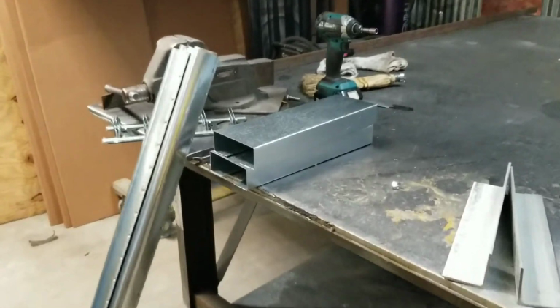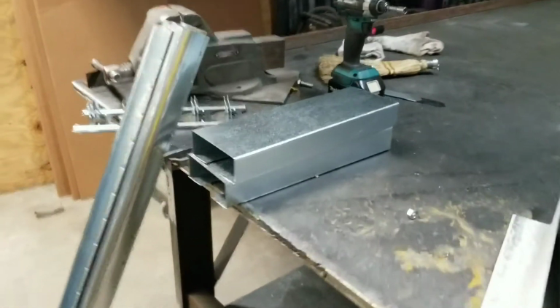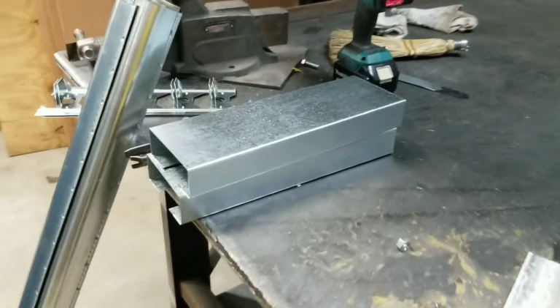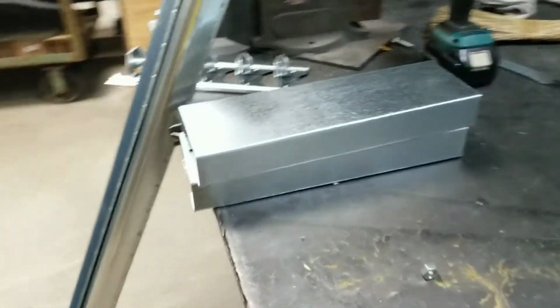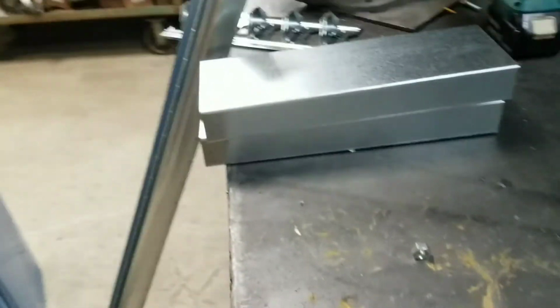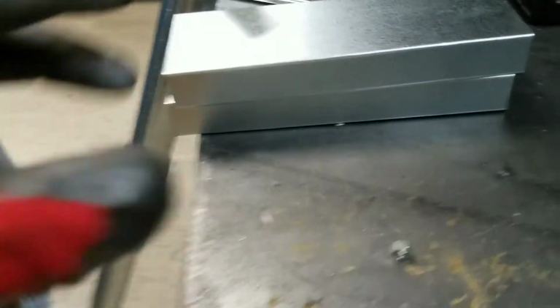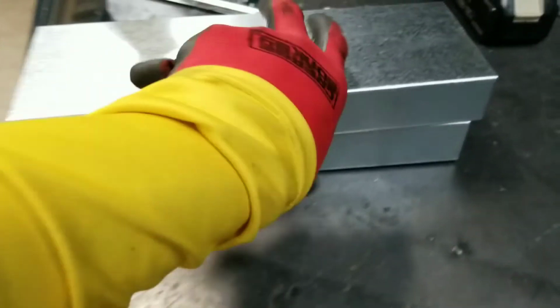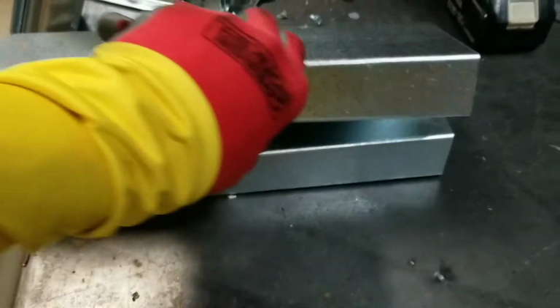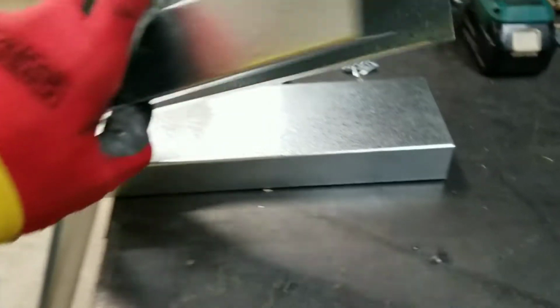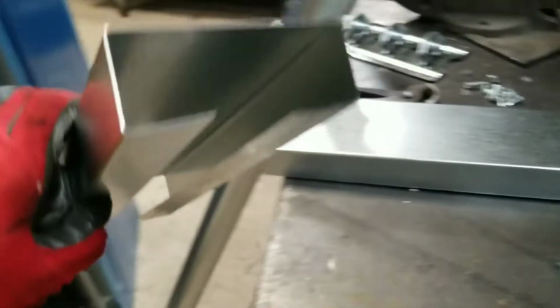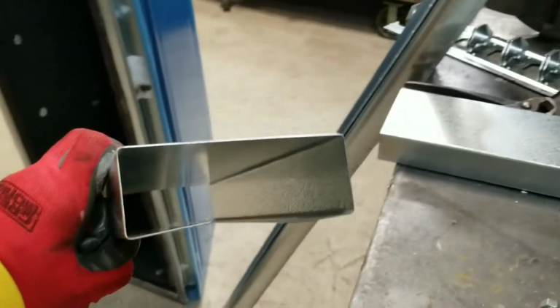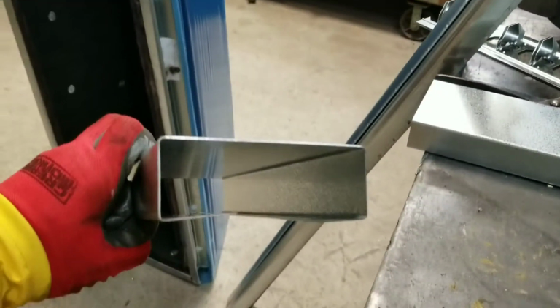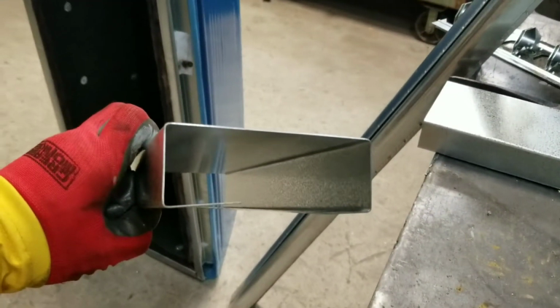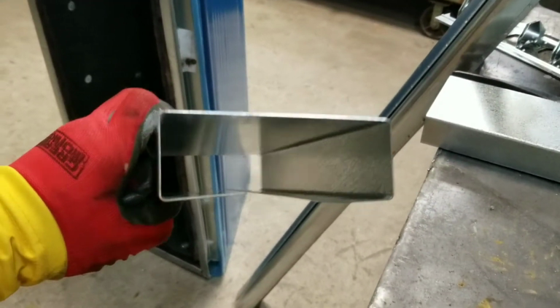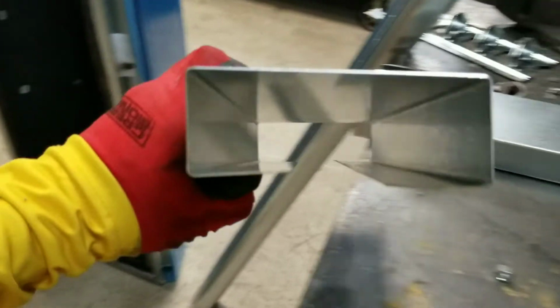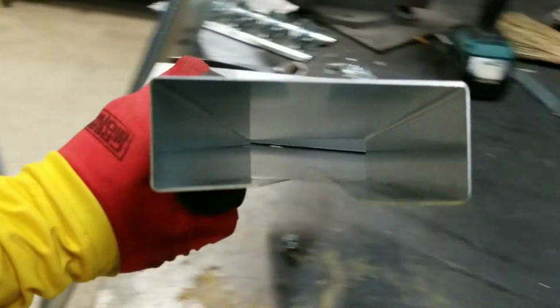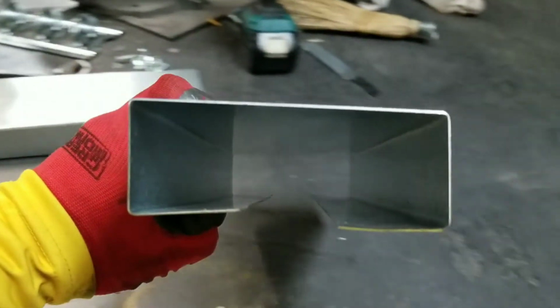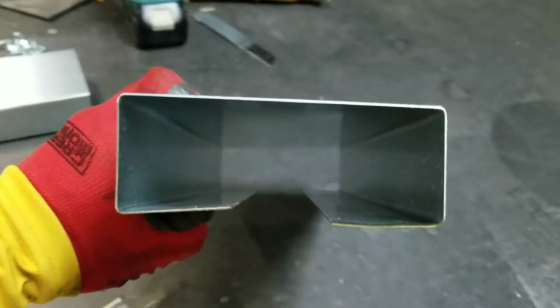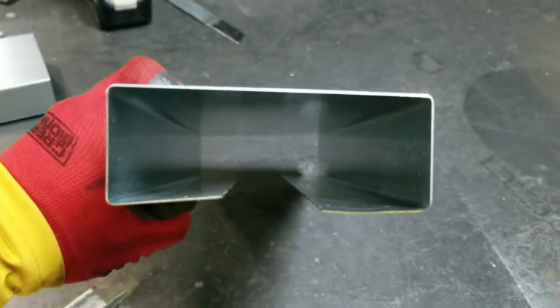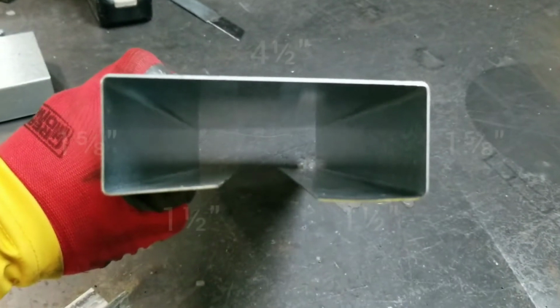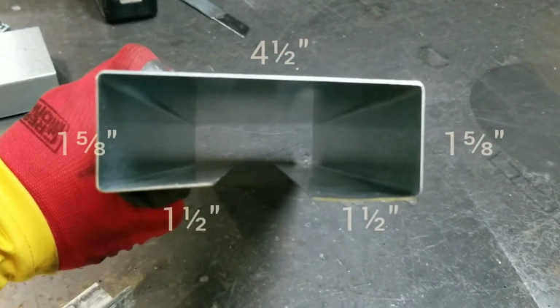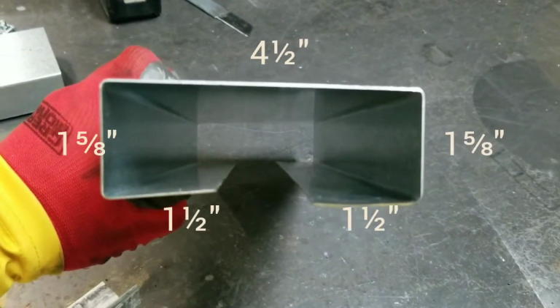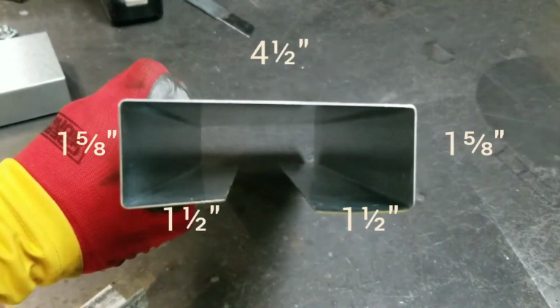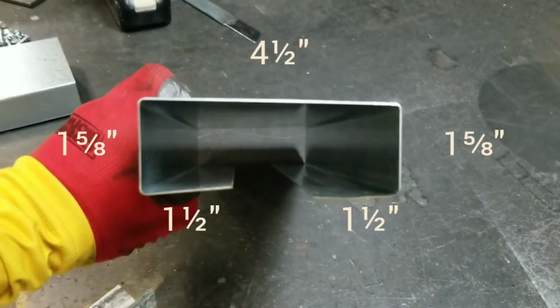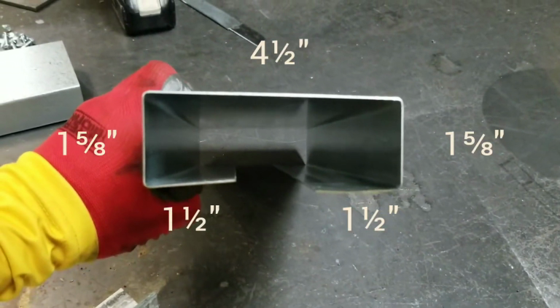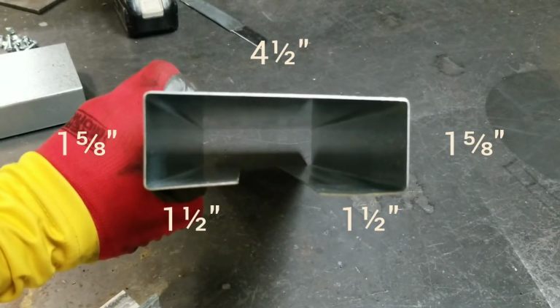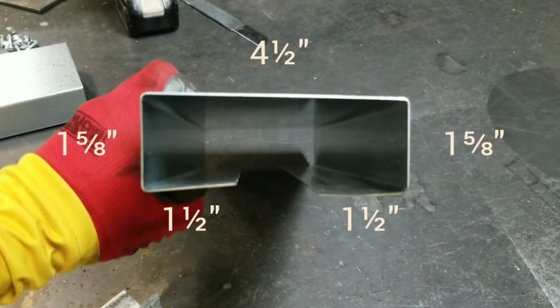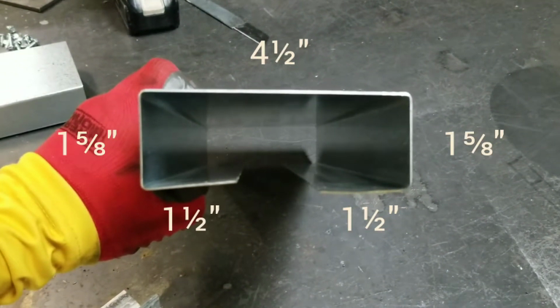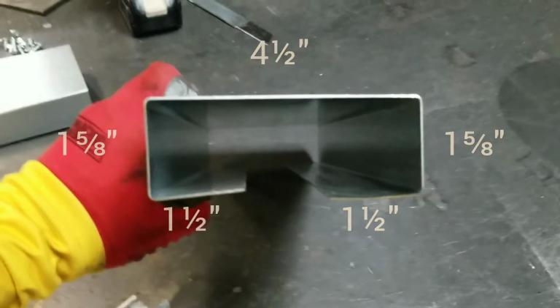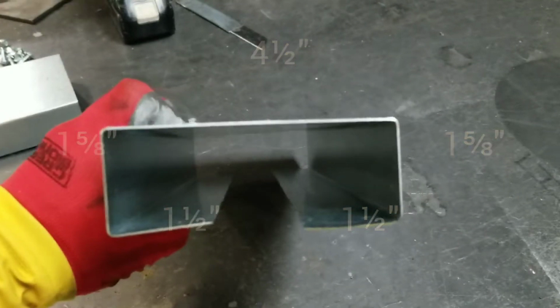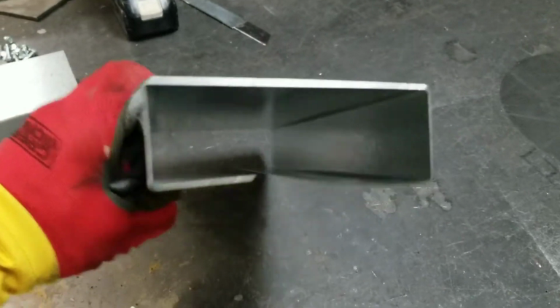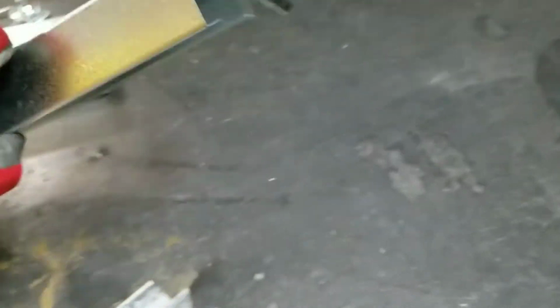Here are my supplies. What I have here is a hat channel, and I made it a certain dimension so that it will extend past the insulation. The current size of the insulation is one and a half inches.